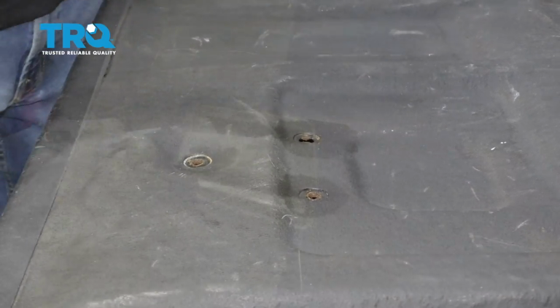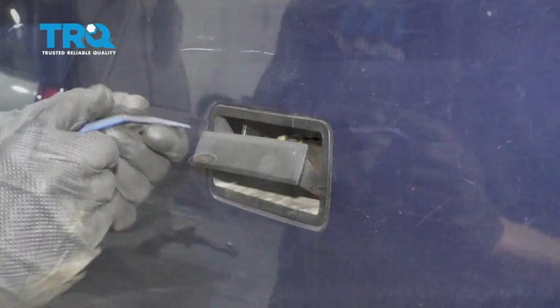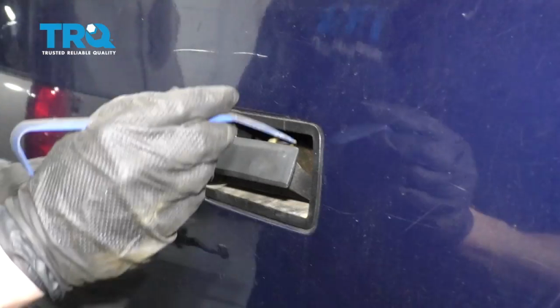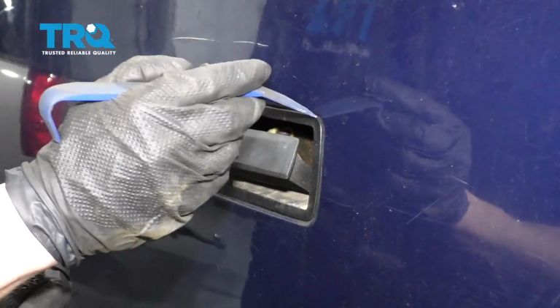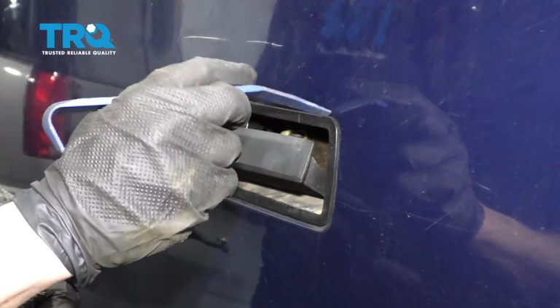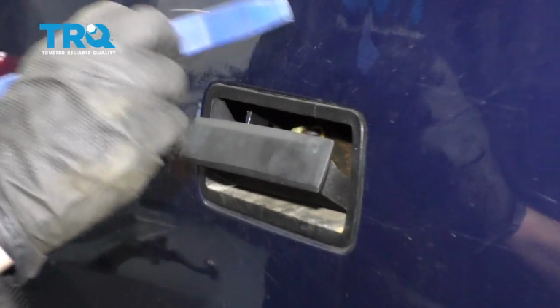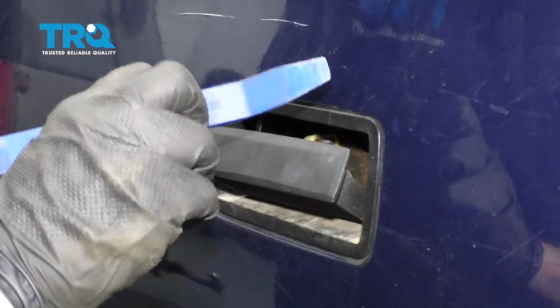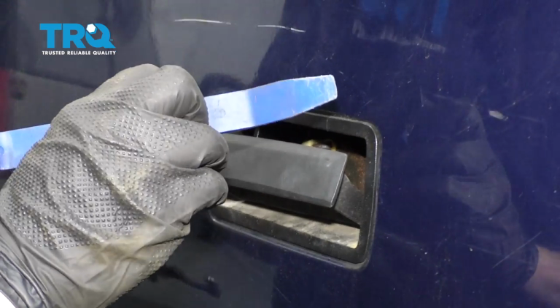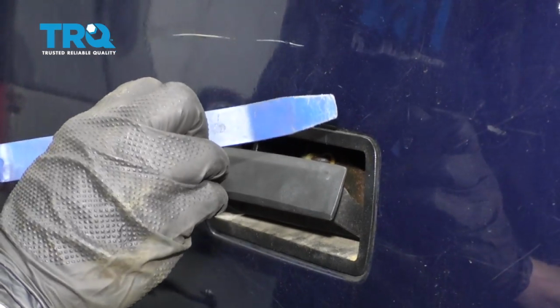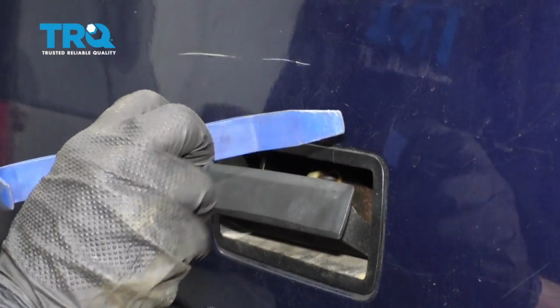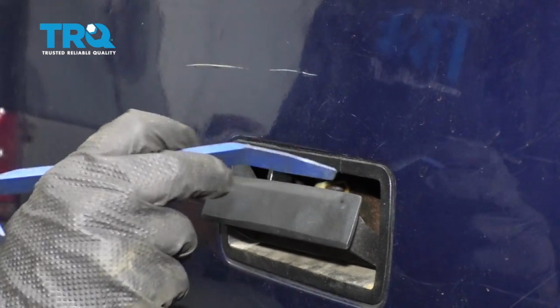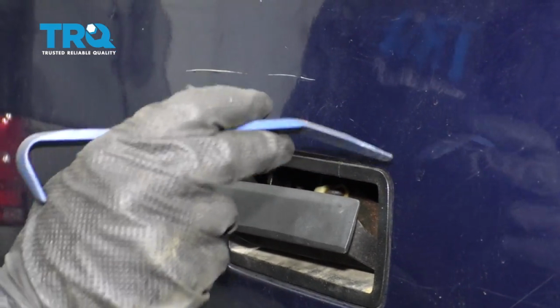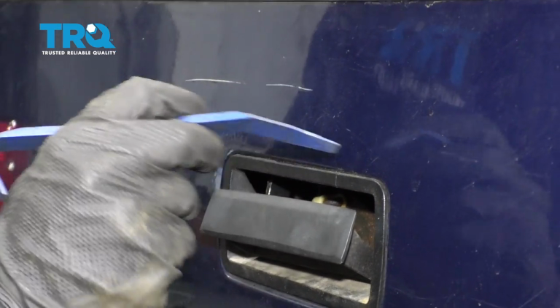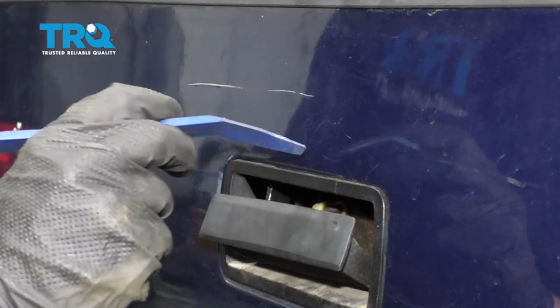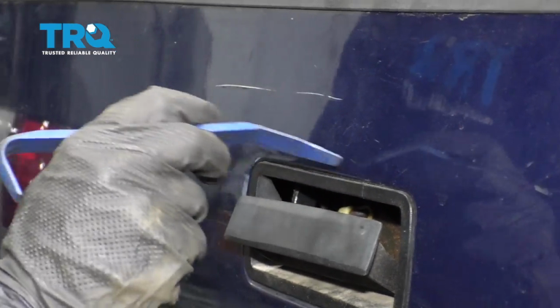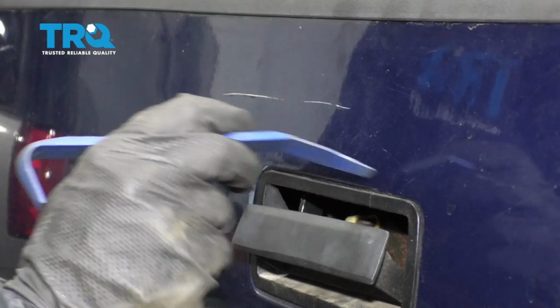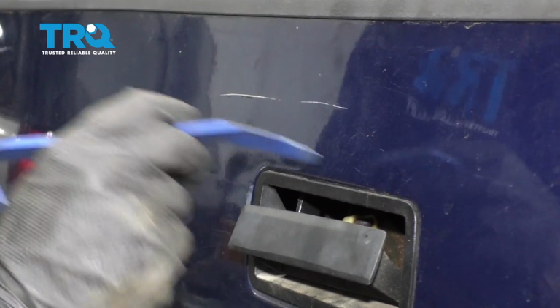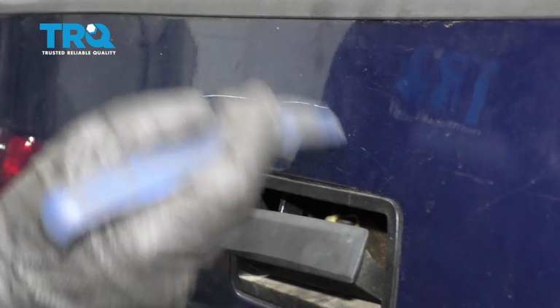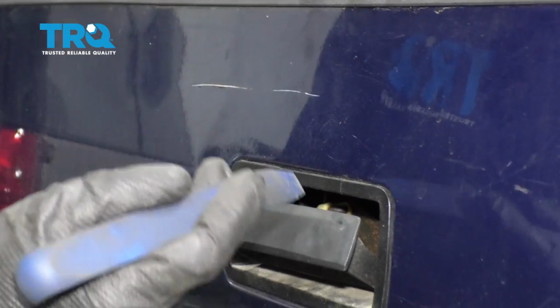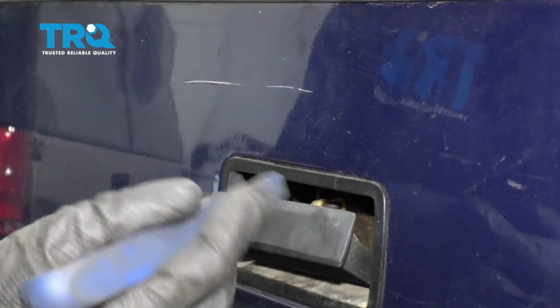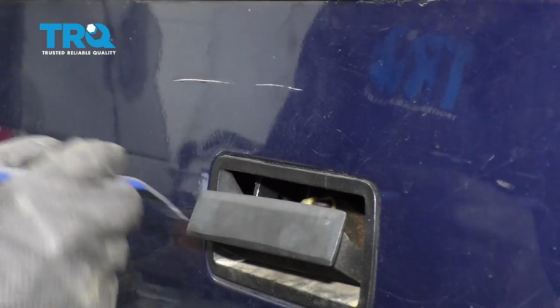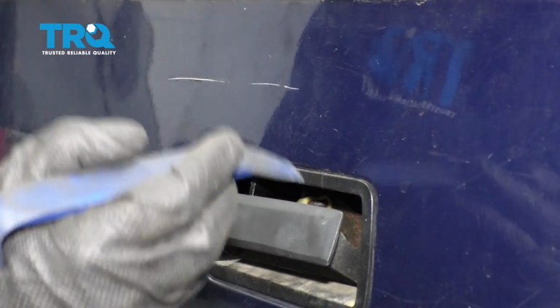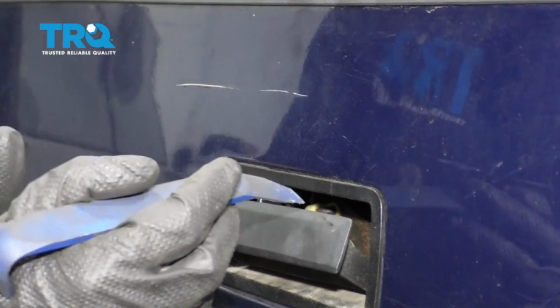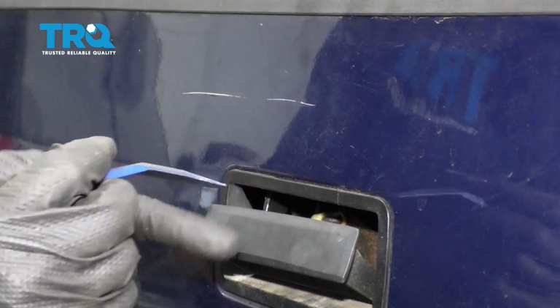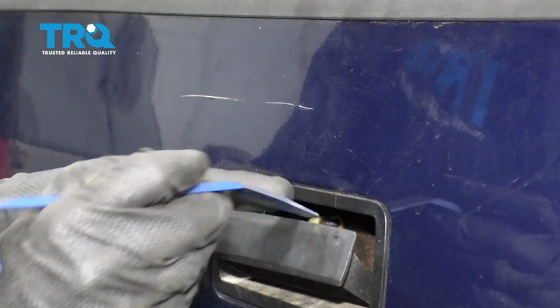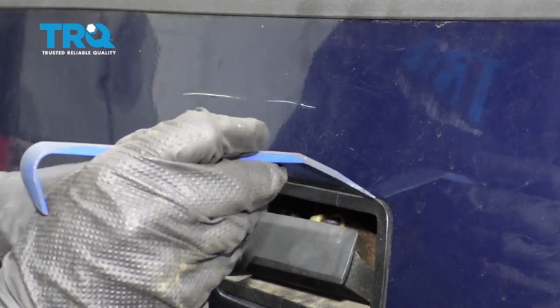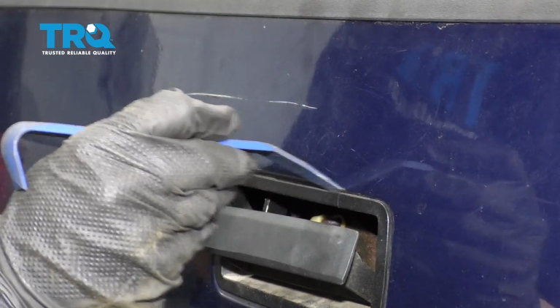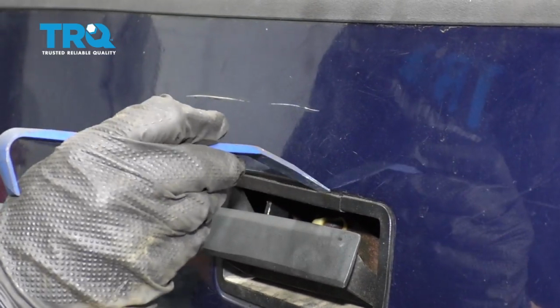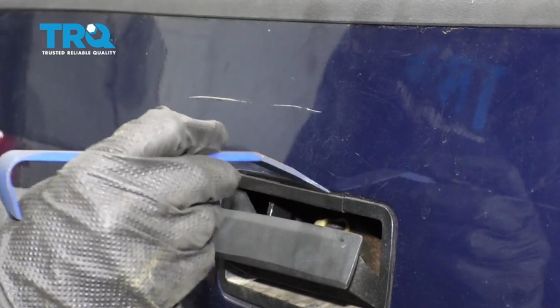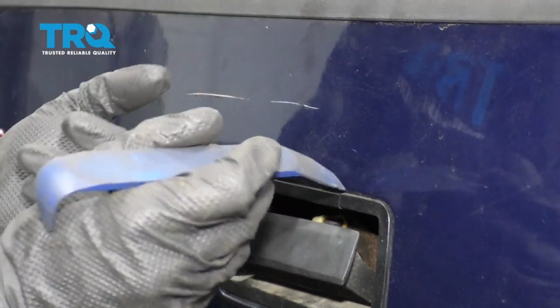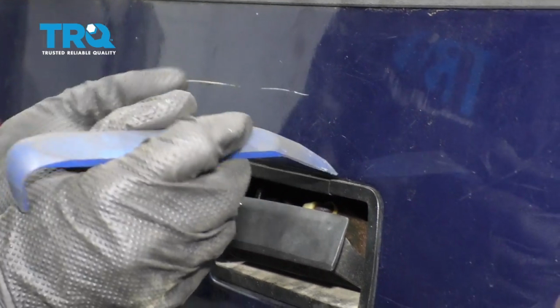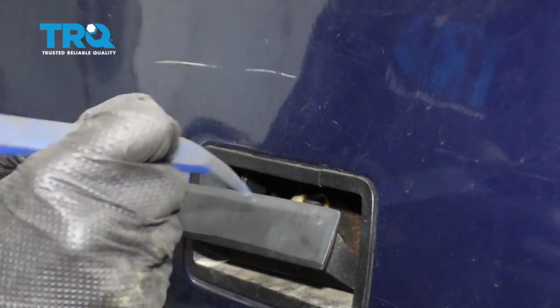Now we're gonna come up along the top here with our plastic trim tool so we're not gonna scratch up our paint any more than it is. Something to pay attention to is as you try to take this off, typically they break.